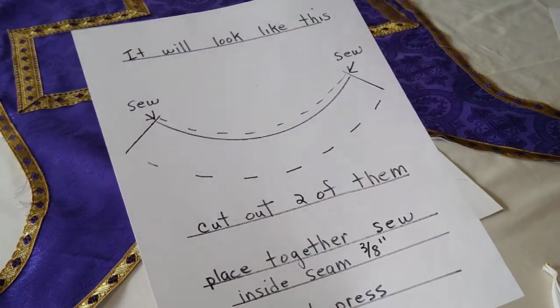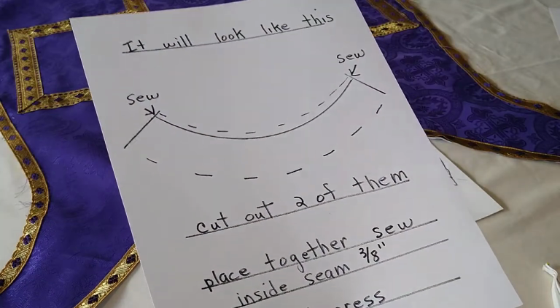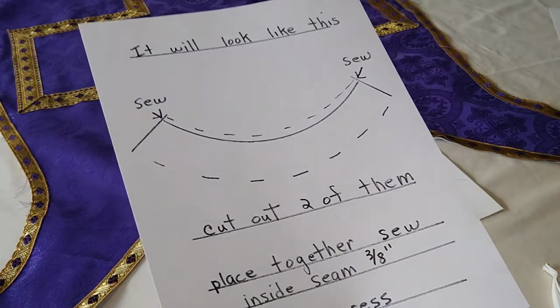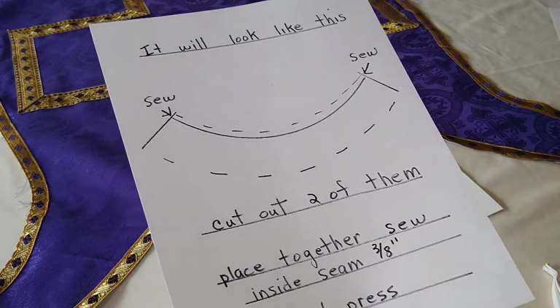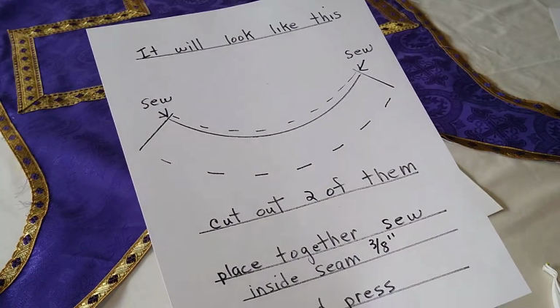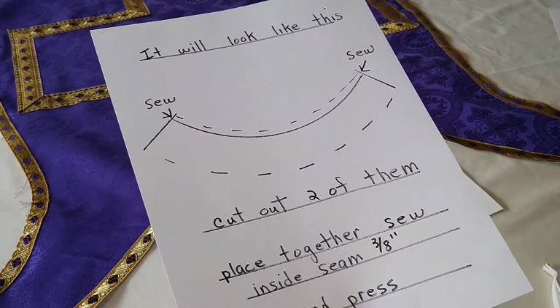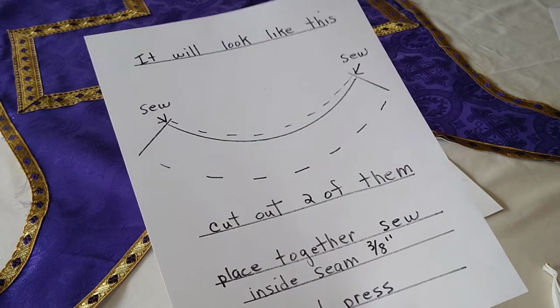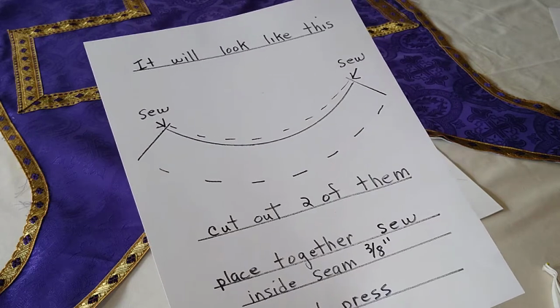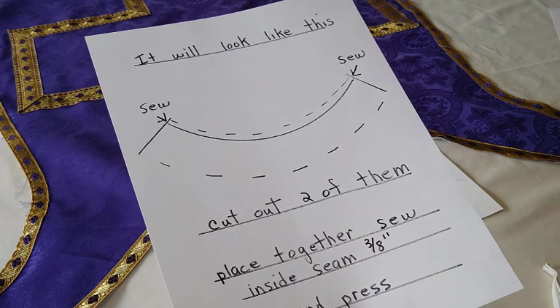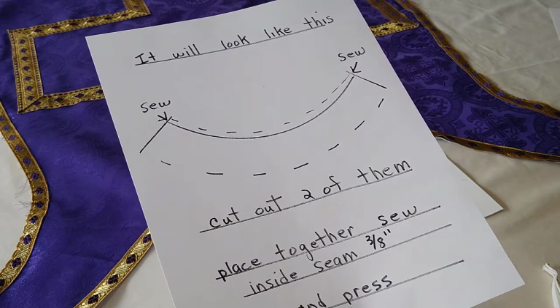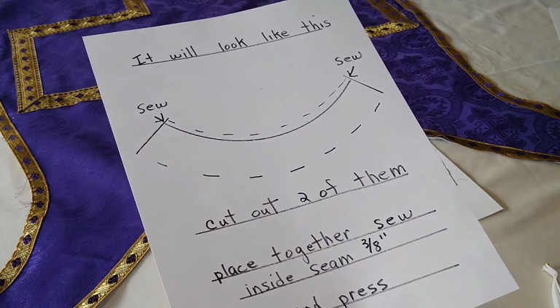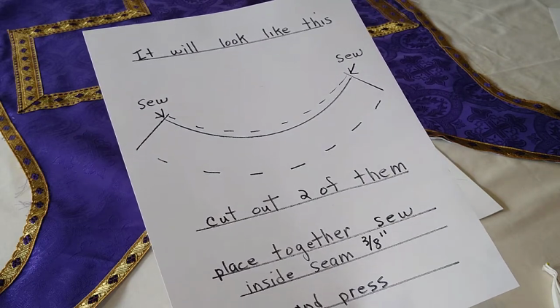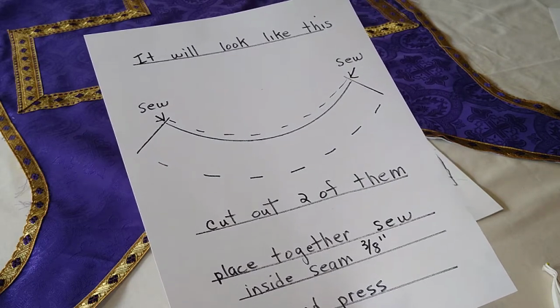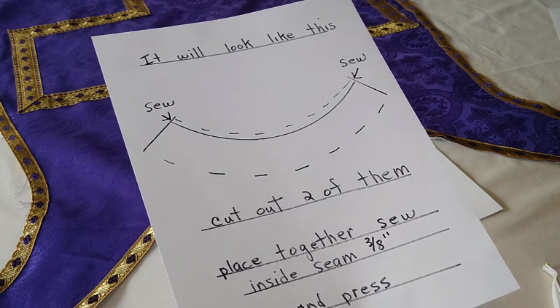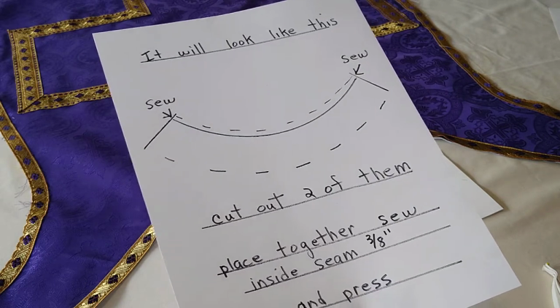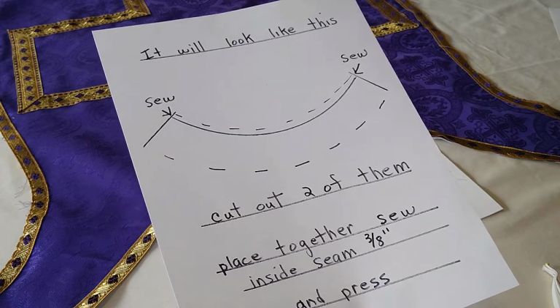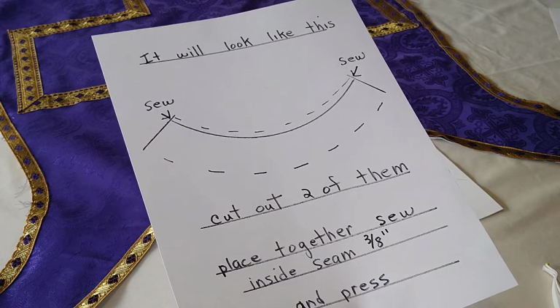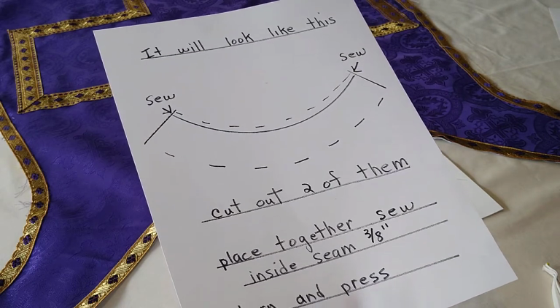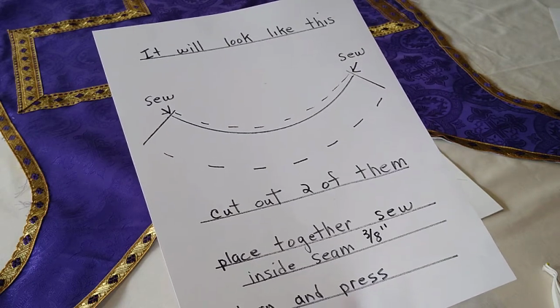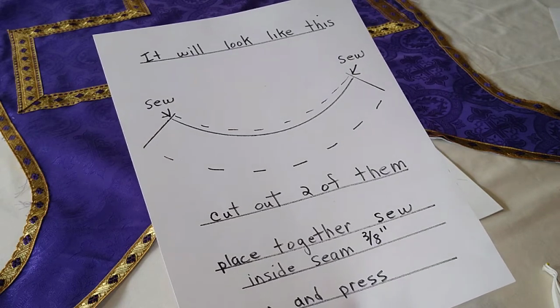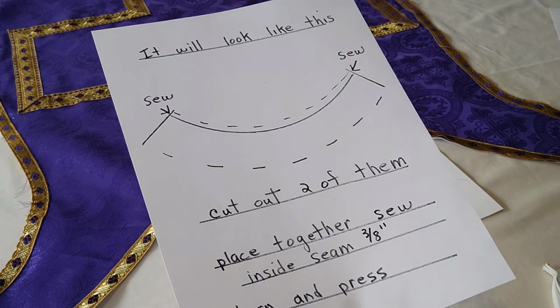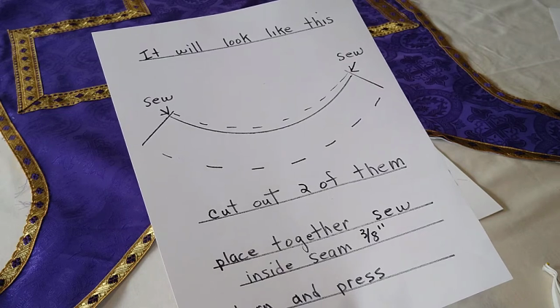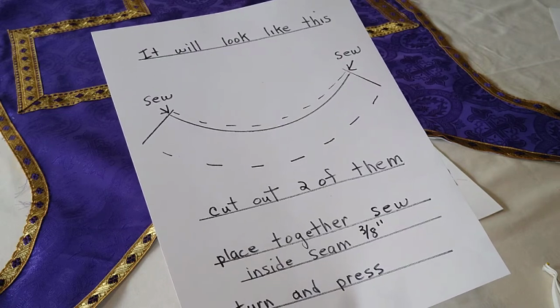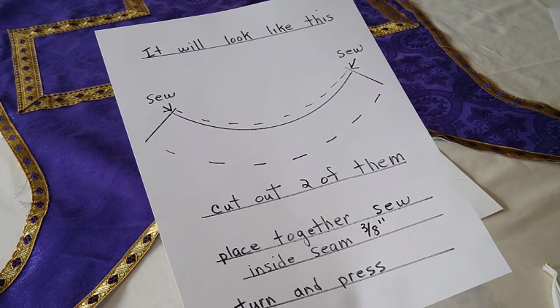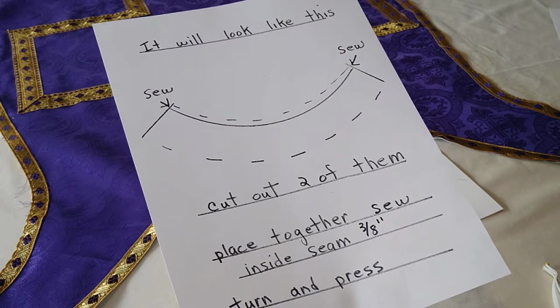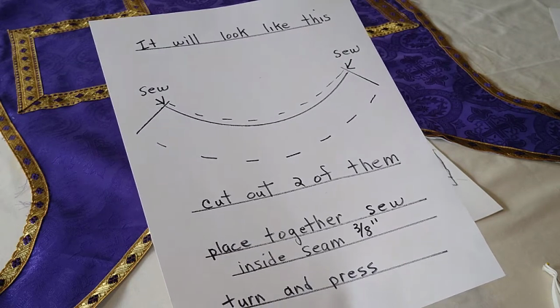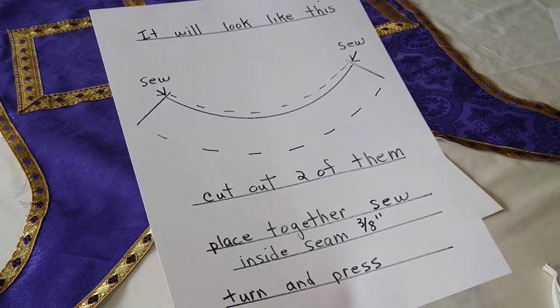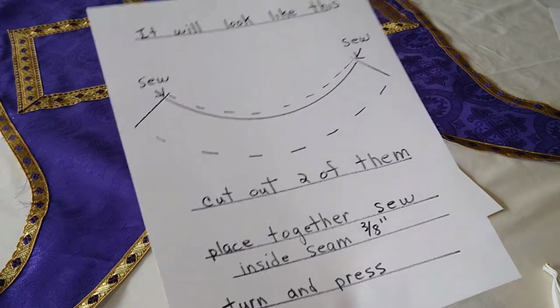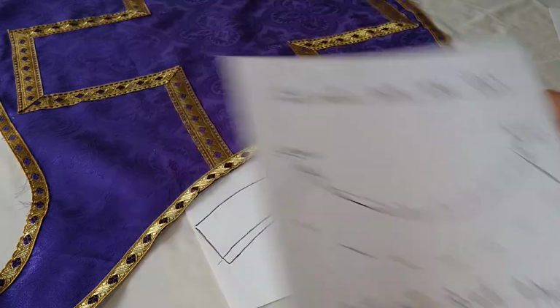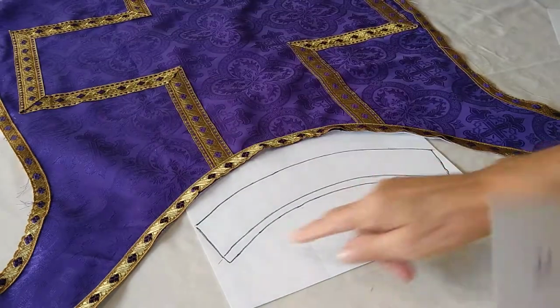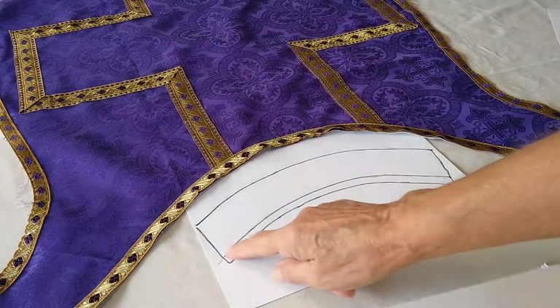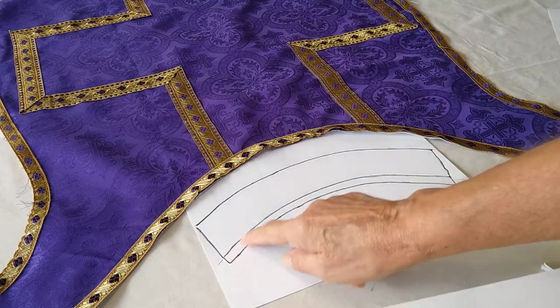When you're done you're going to cut that out and you'll have two of them out of linen. Then you will place the two pieces together and you will sew a 3/8 inch seam right here.